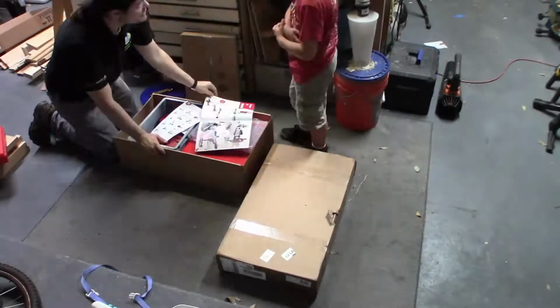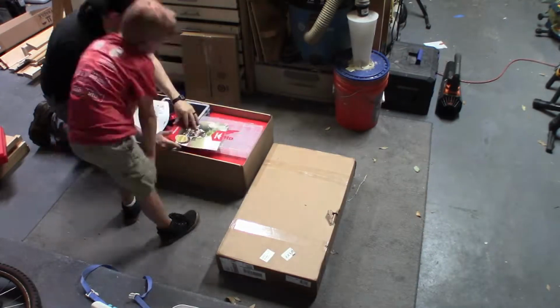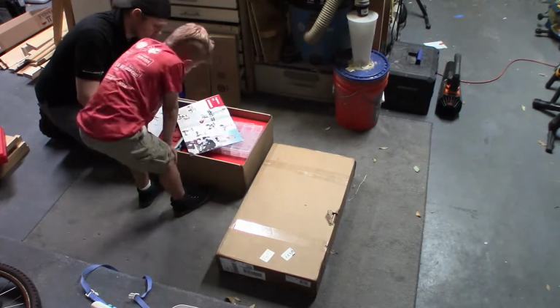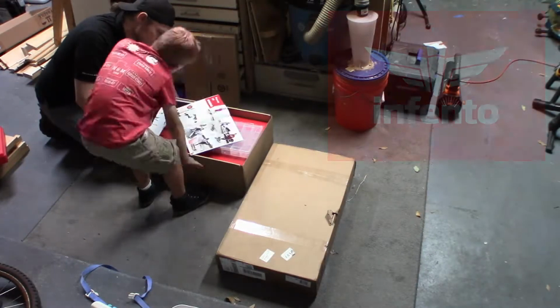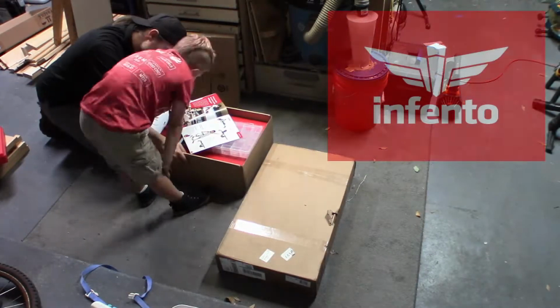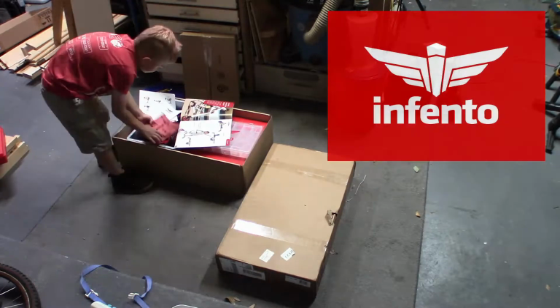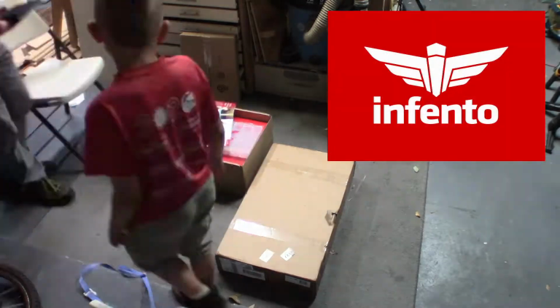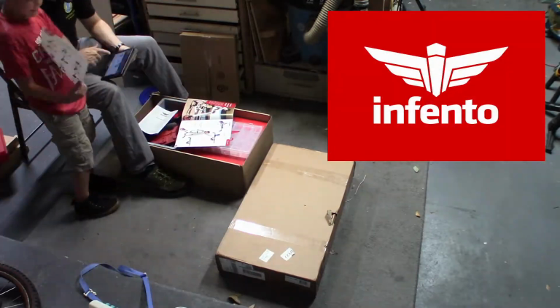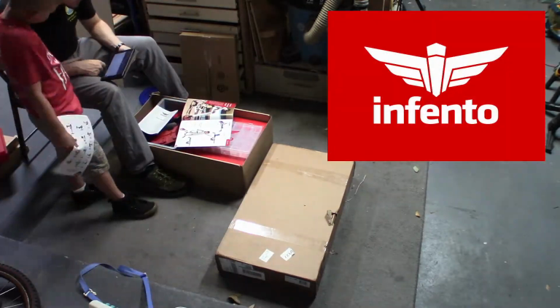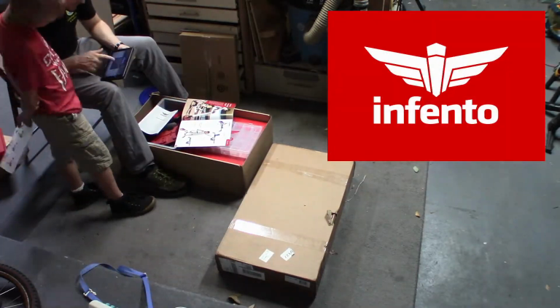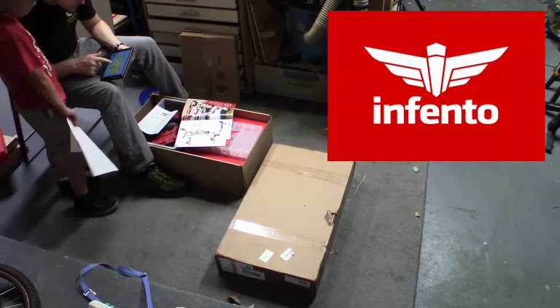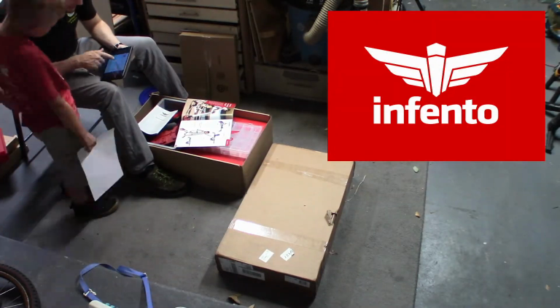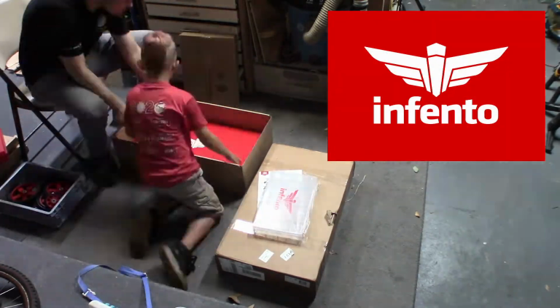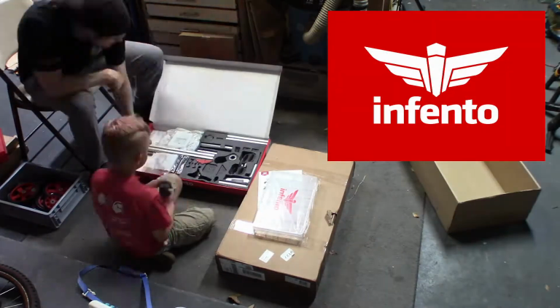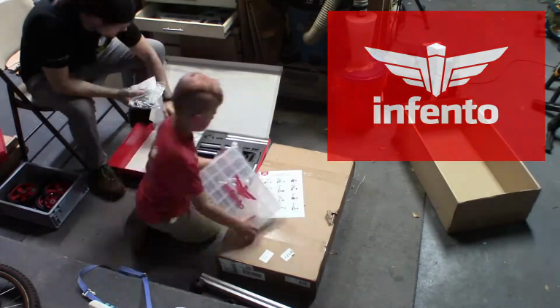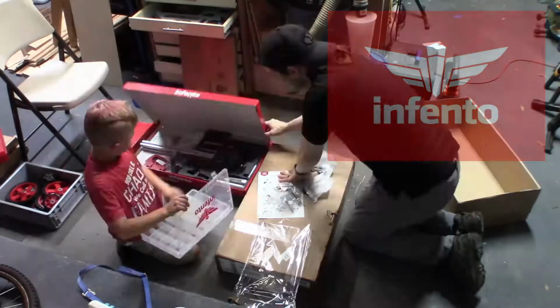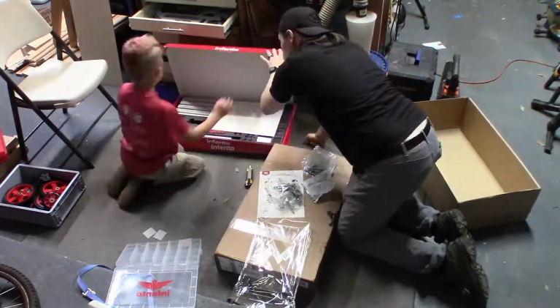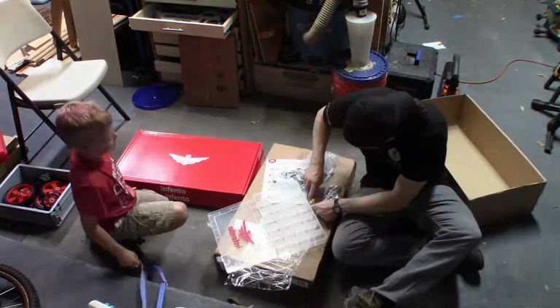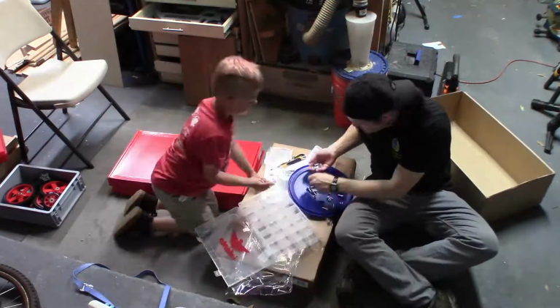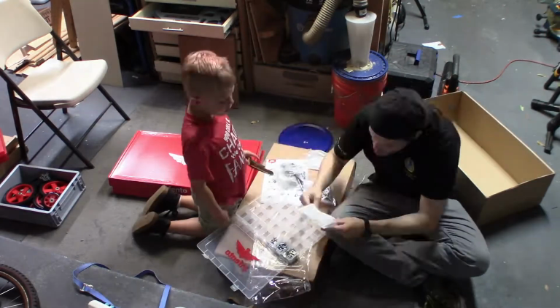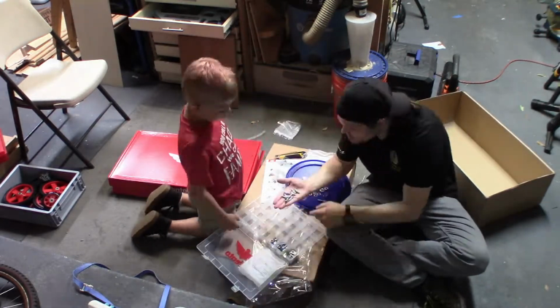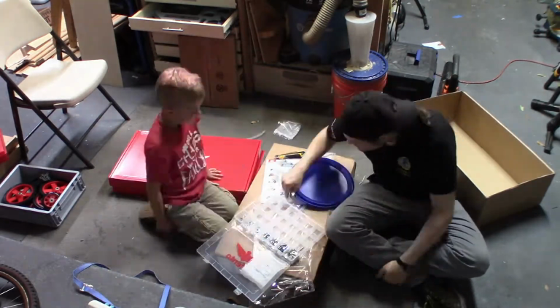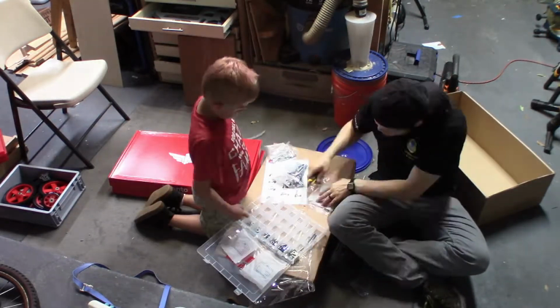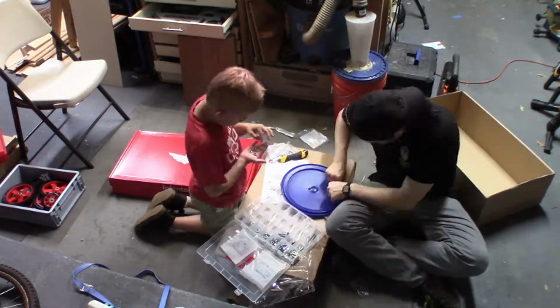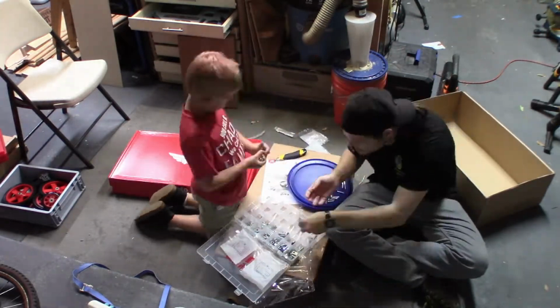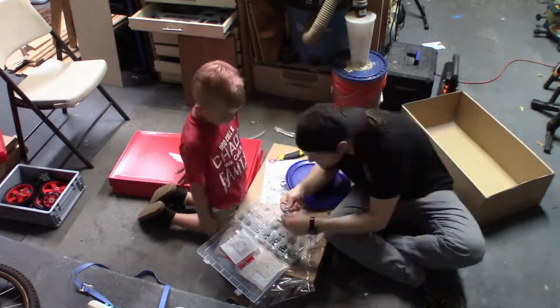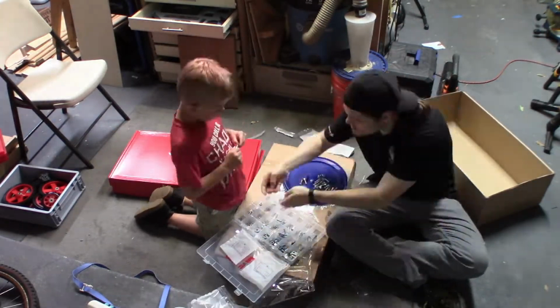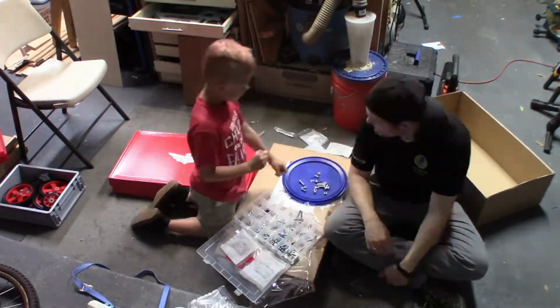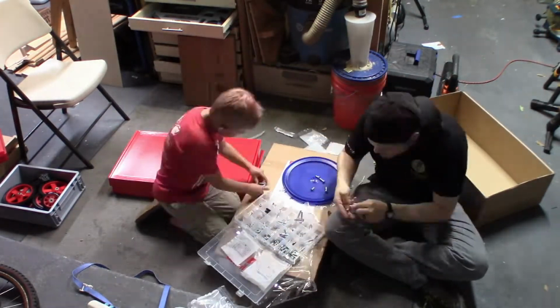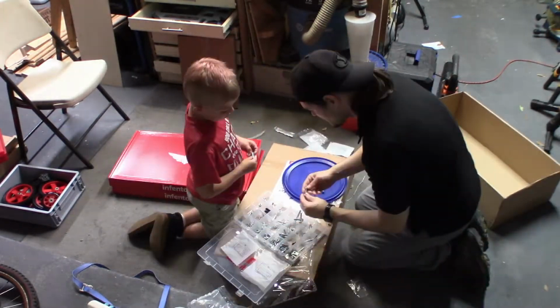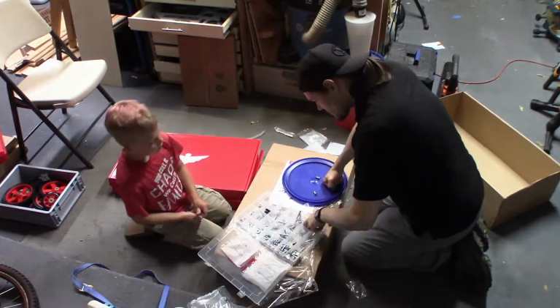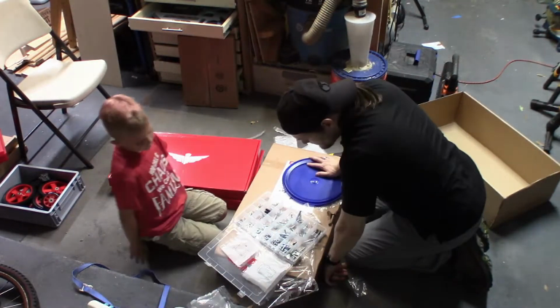If you haven't heard of Infento, it's a modular construction system that can be used to build all sorts of stuff, but it's primarily intended to make wheeled vehicles for children. Basically a jumbo-sized erector set.